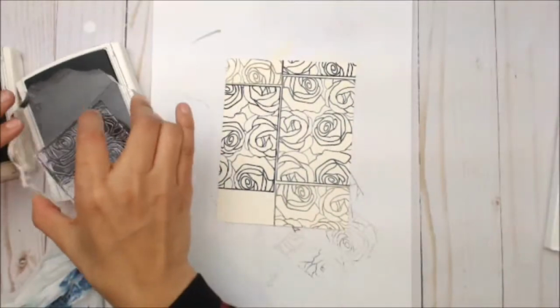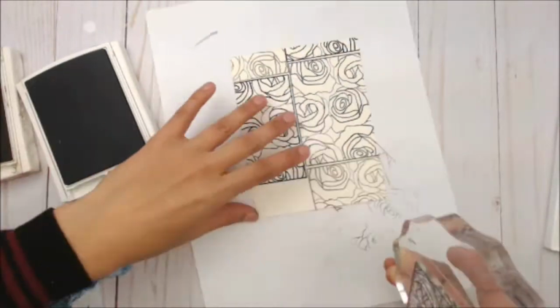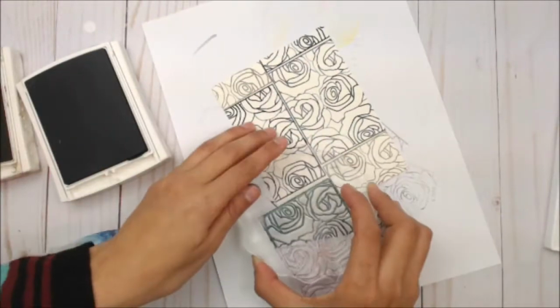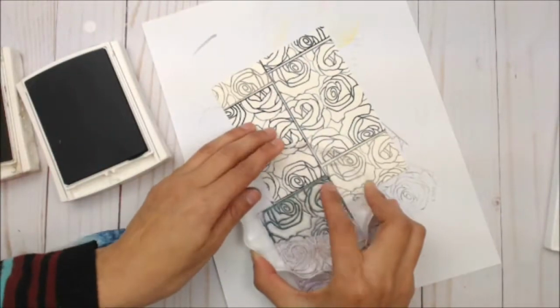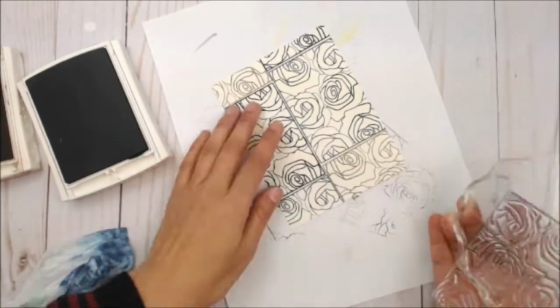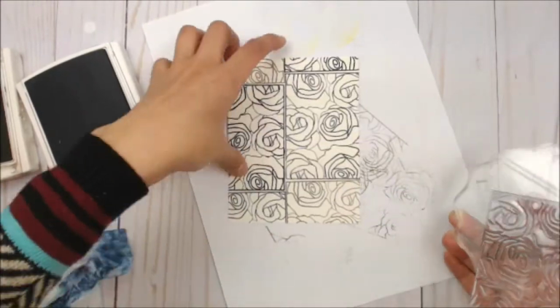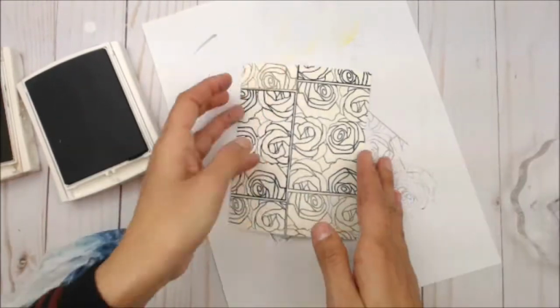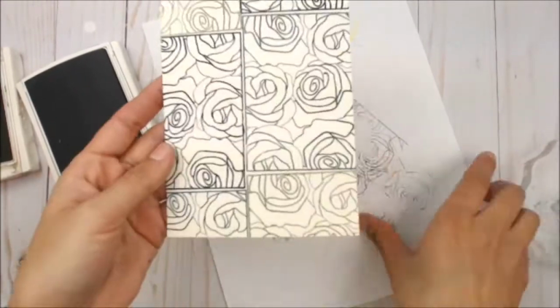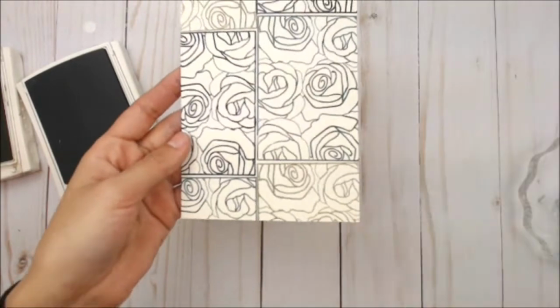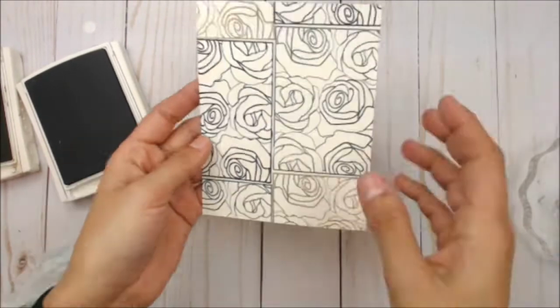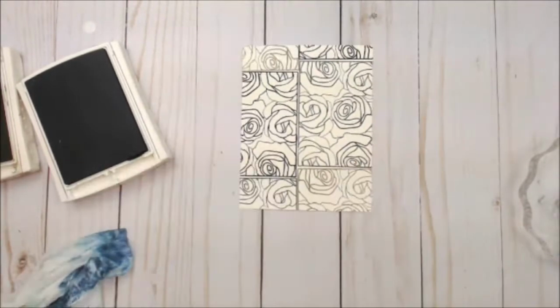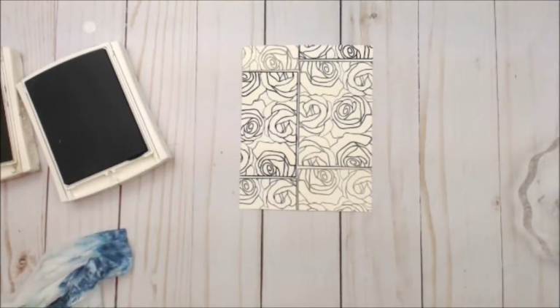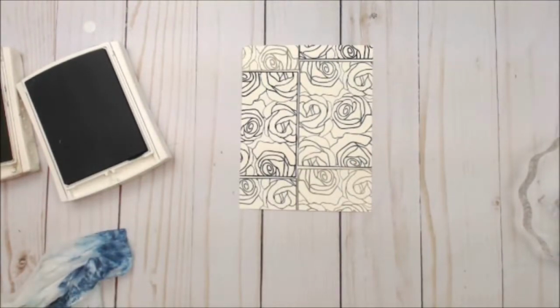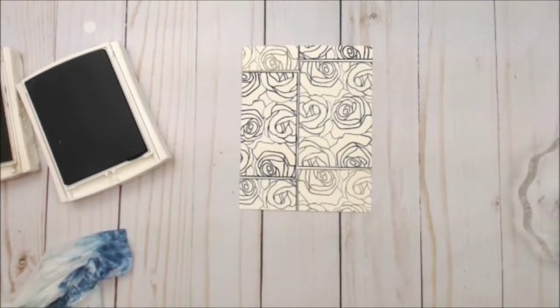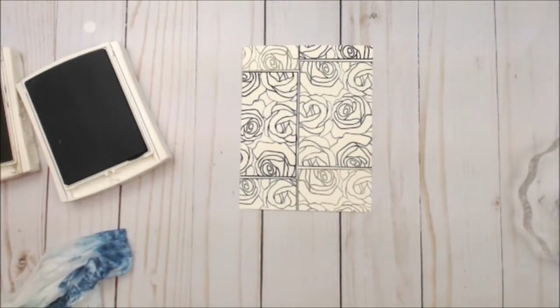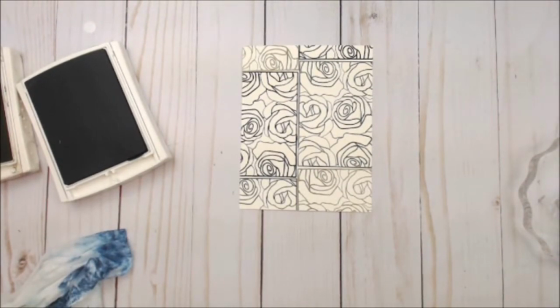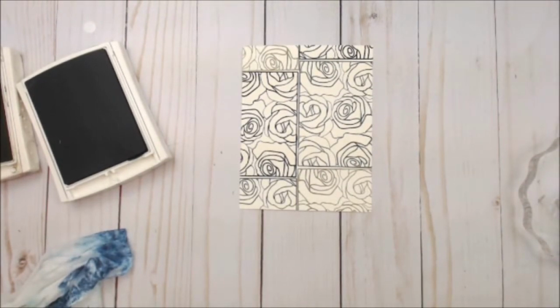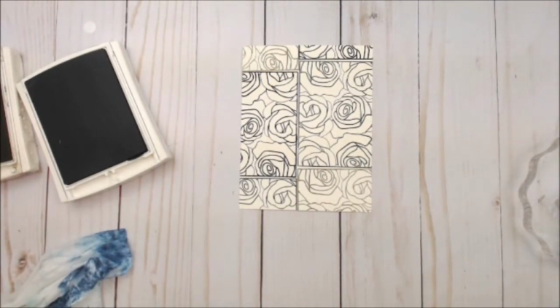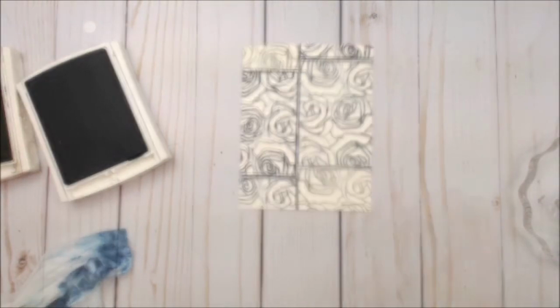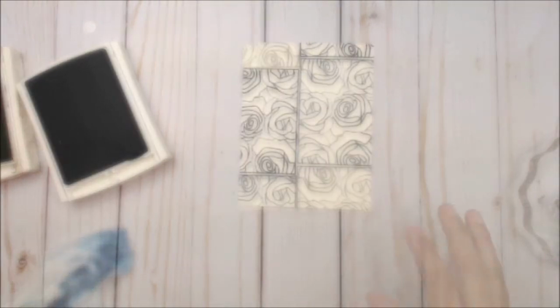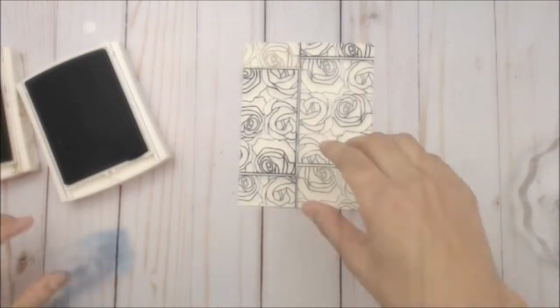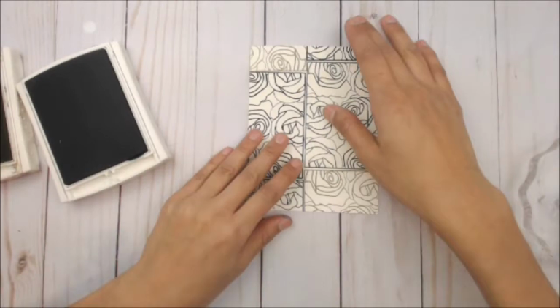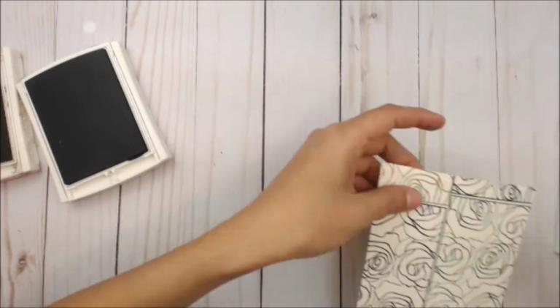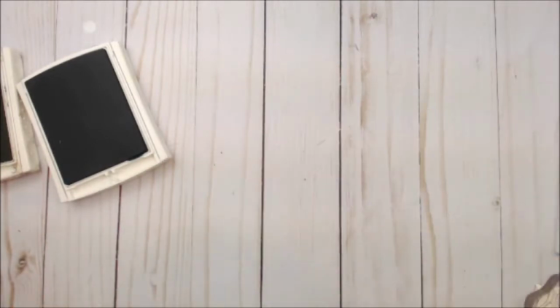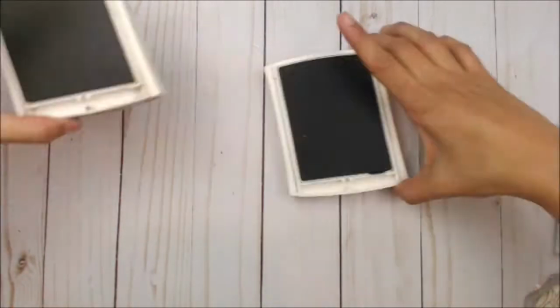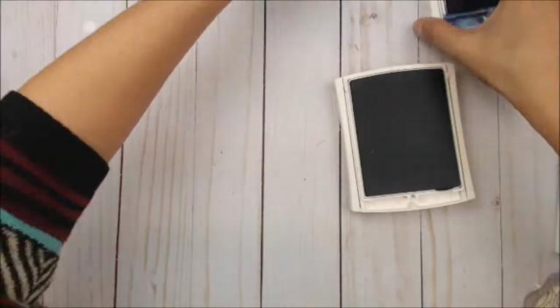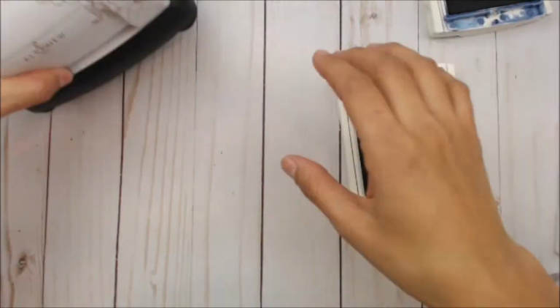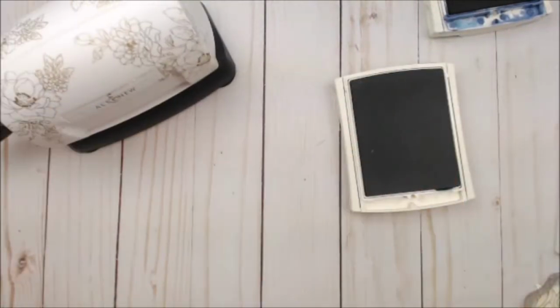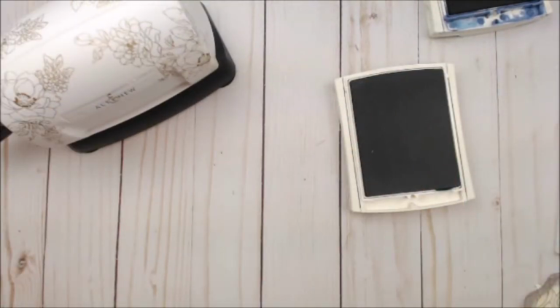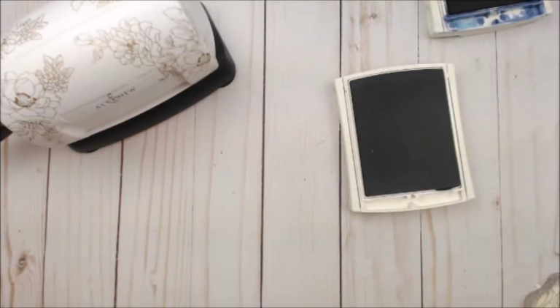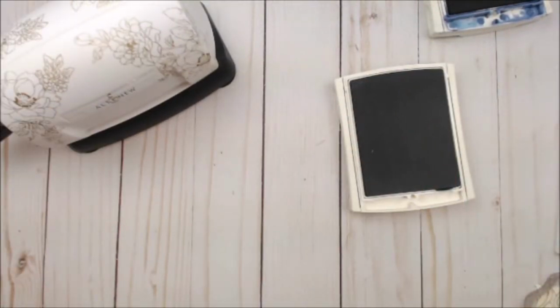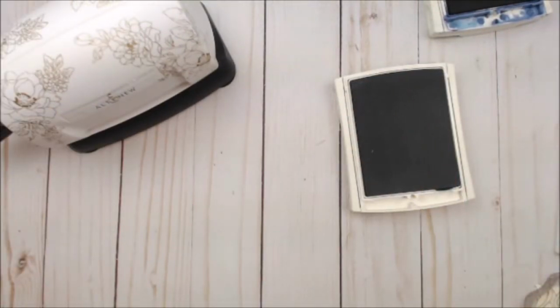I'm going to repeat the Bed of Roses using the Kelly Green and the Knight of Navy on the edges, and that creates my card panel. Once we're done with the repetitive stamping, we're going to go ahead and set that to the side.